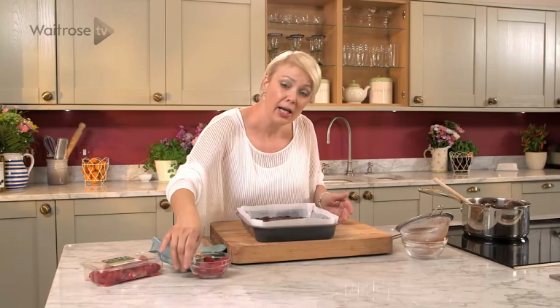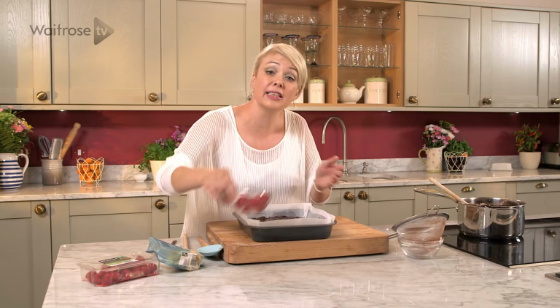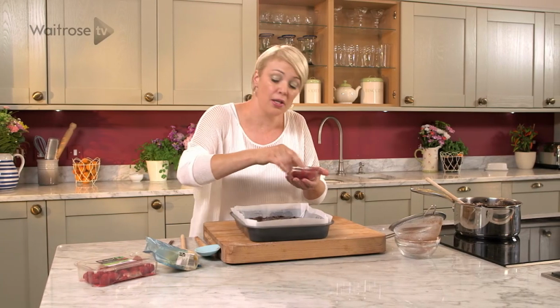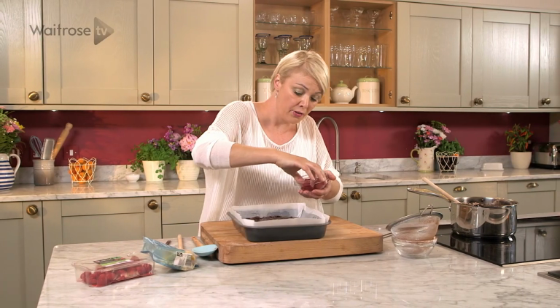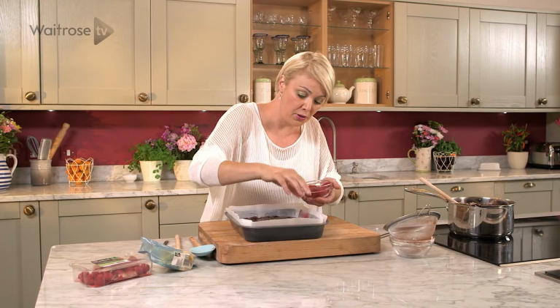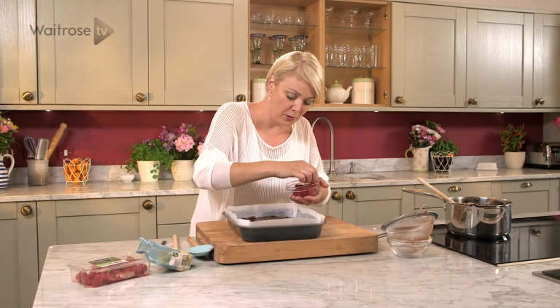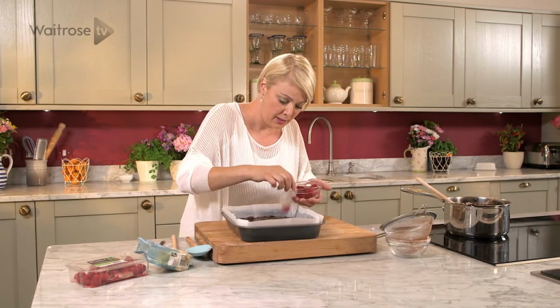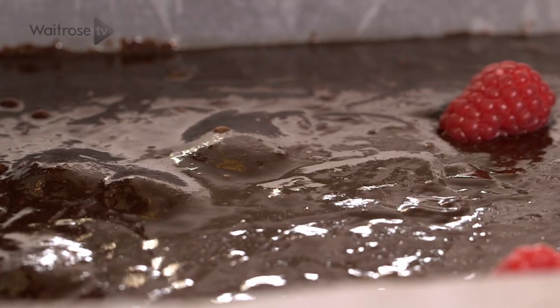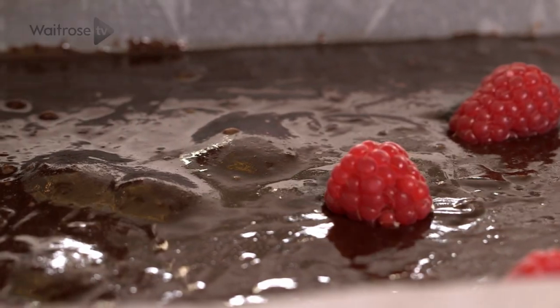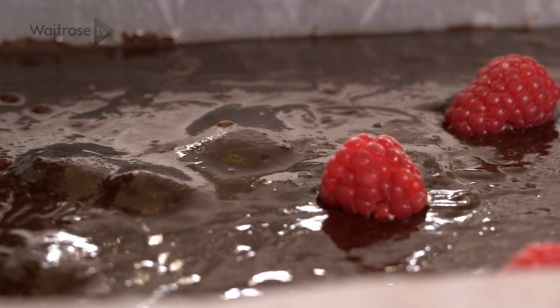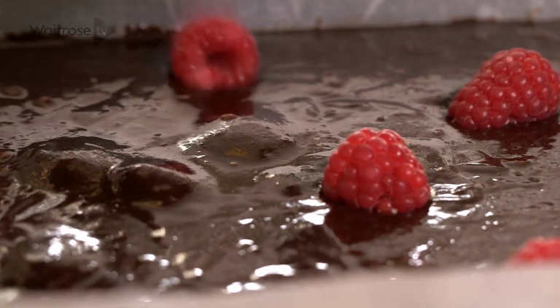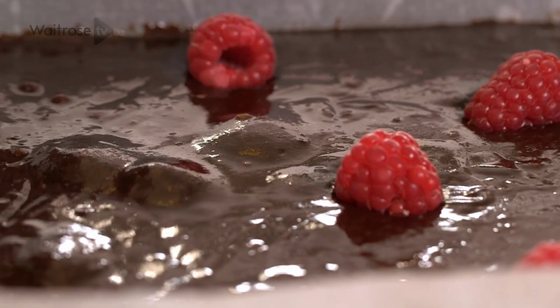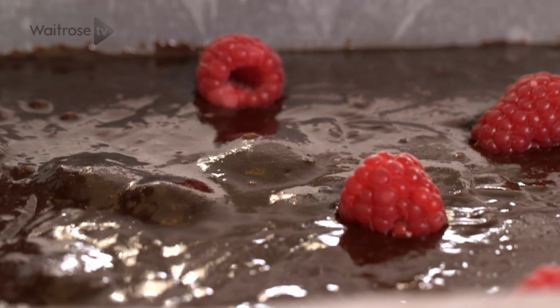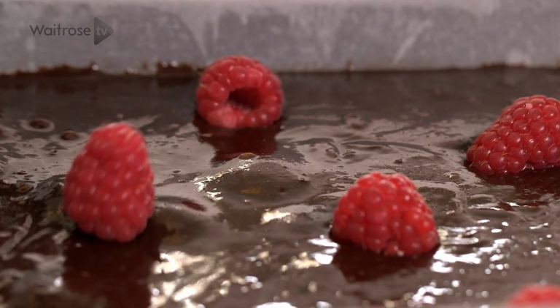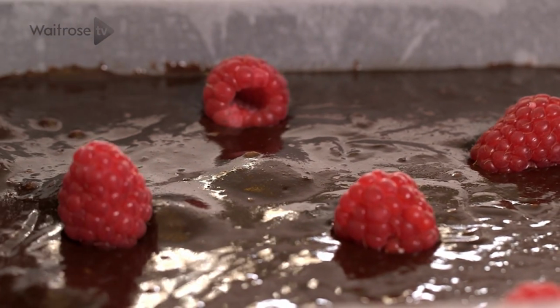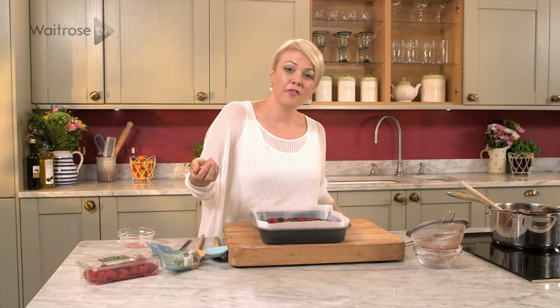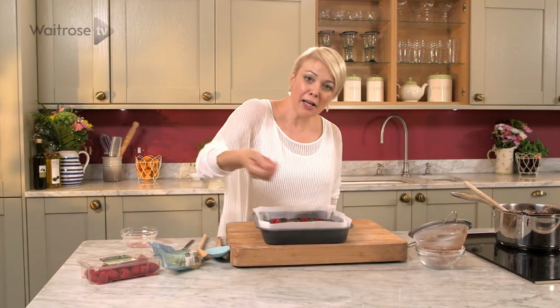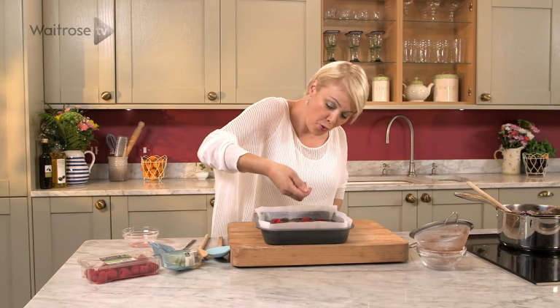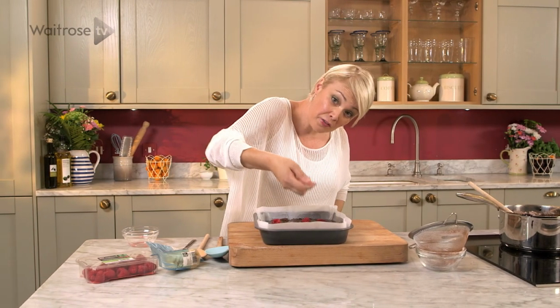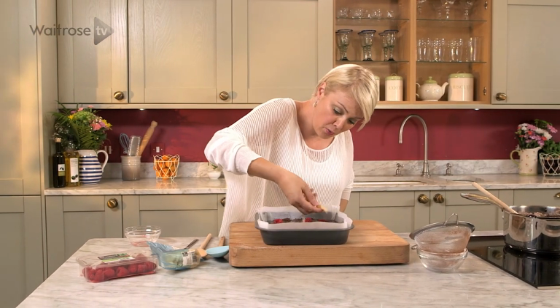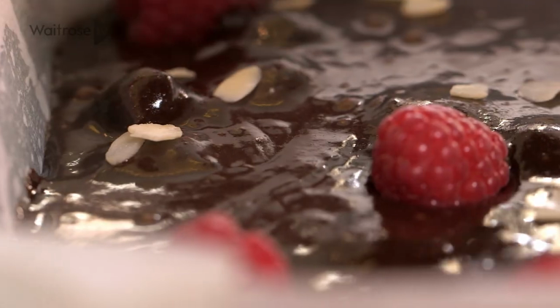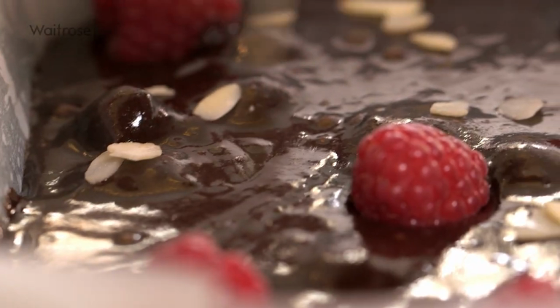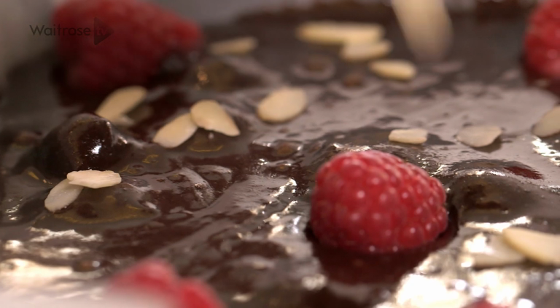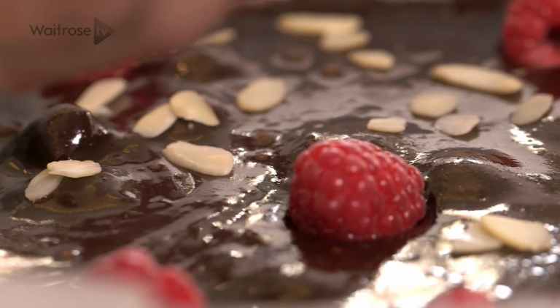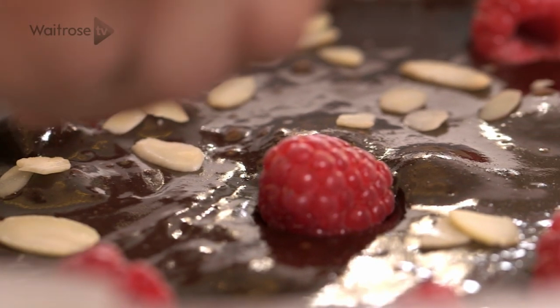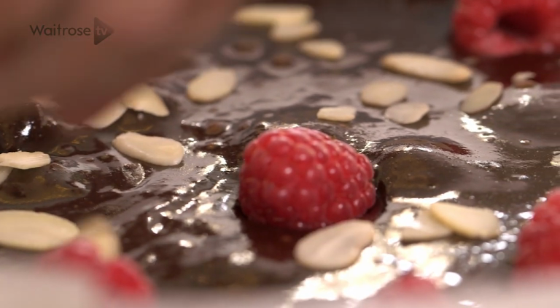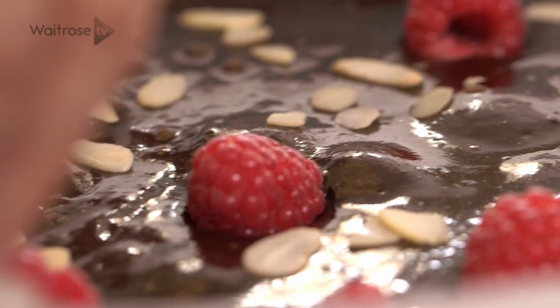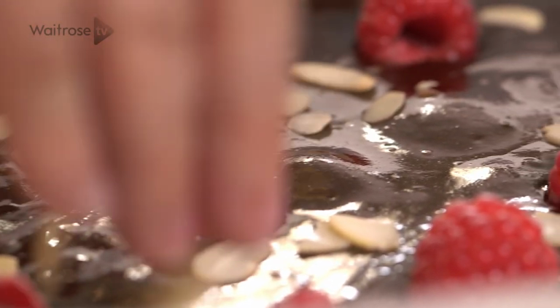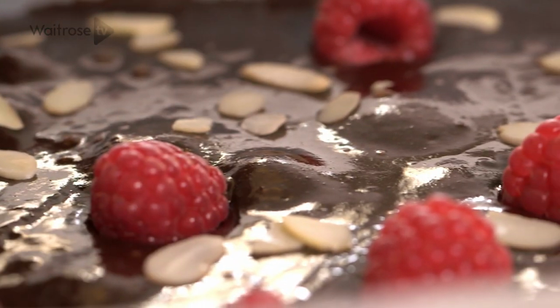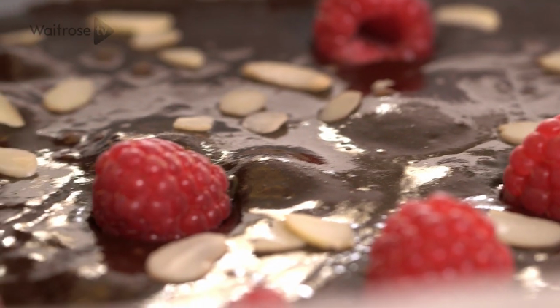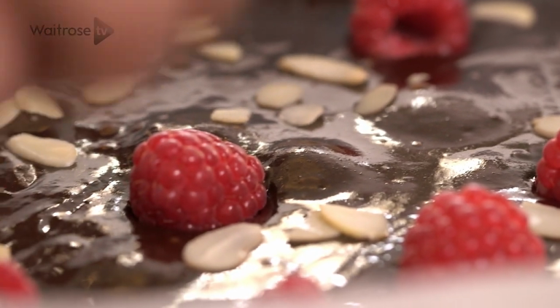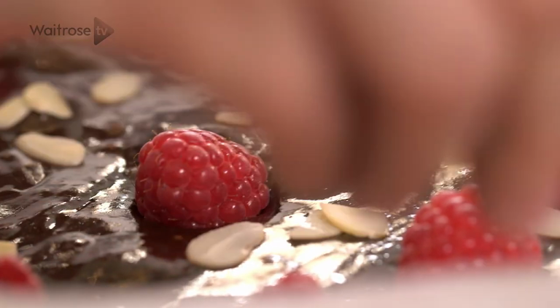And then scatter over those reserved raspberries, and finally a few more of those flaked almonds just over the top. Now this needs to bake for about 30 to 35 minutes until just set.